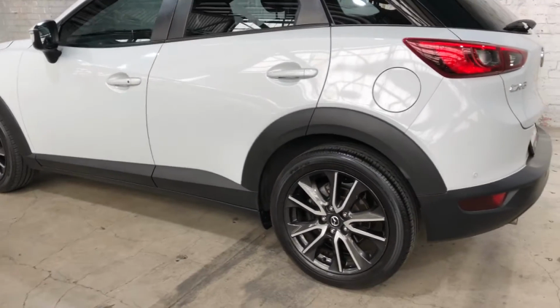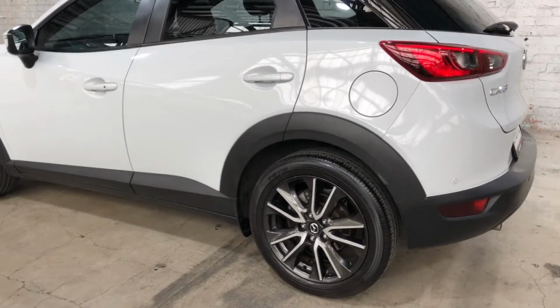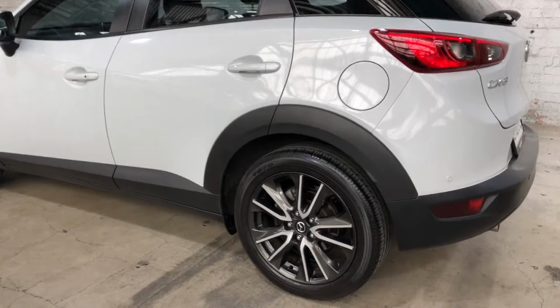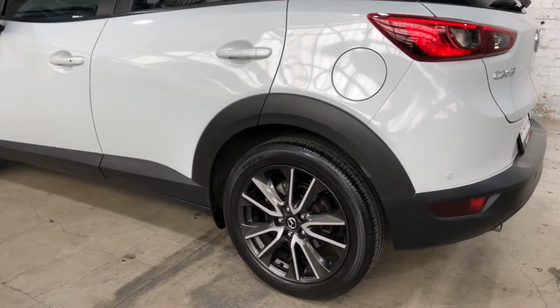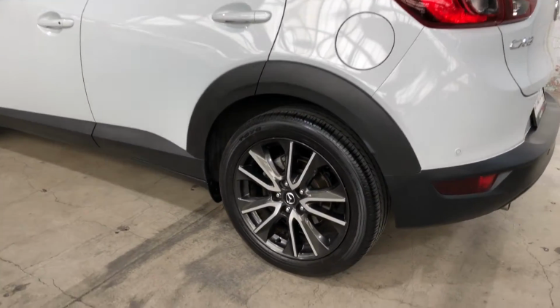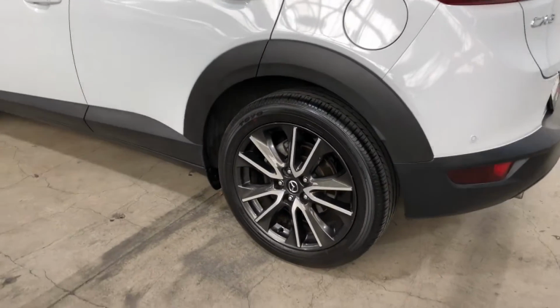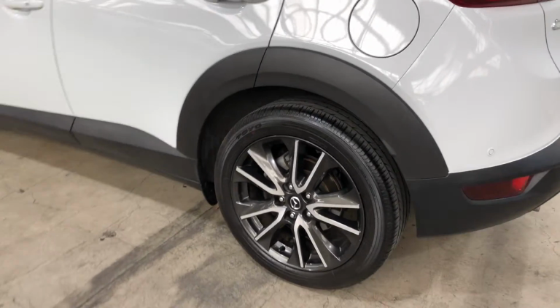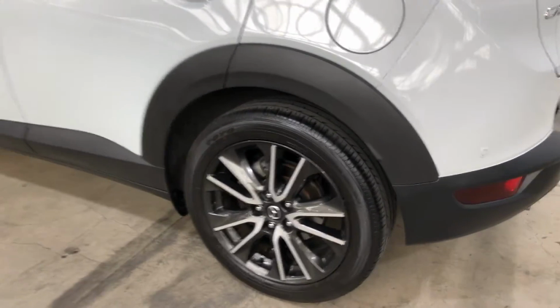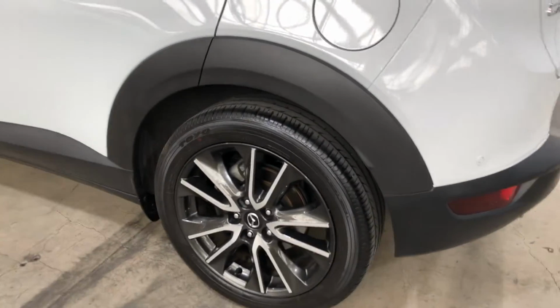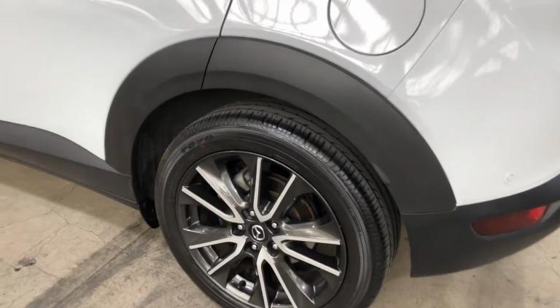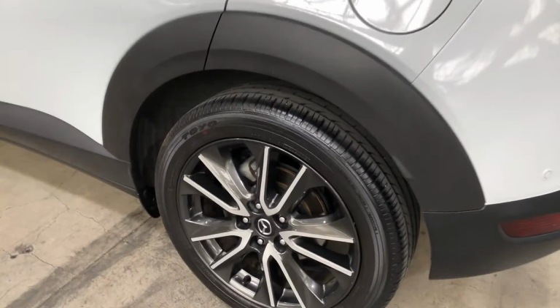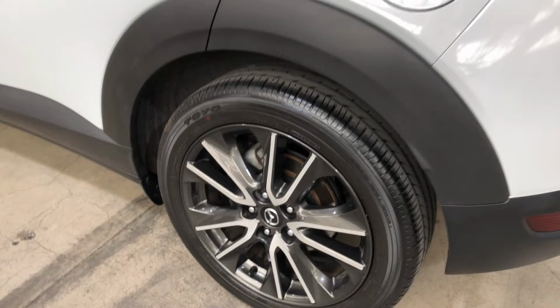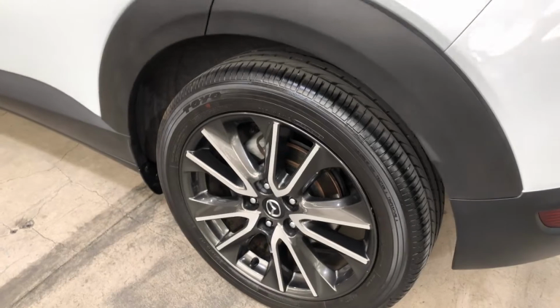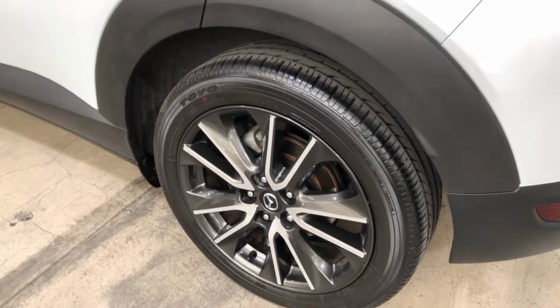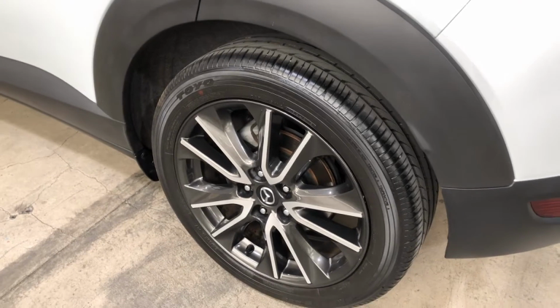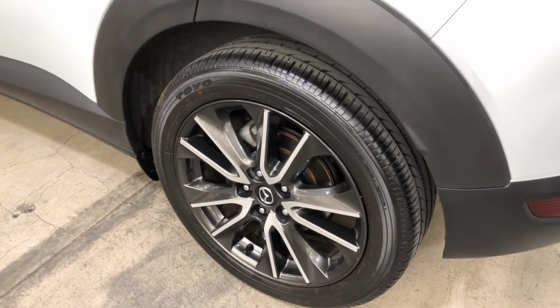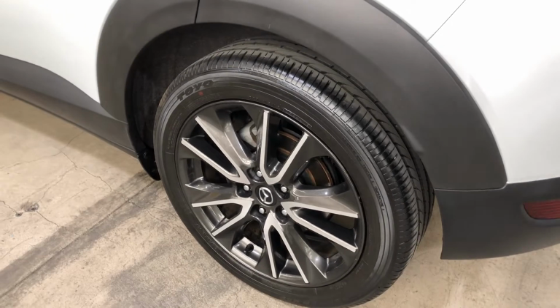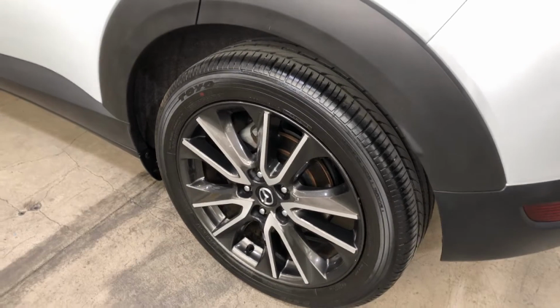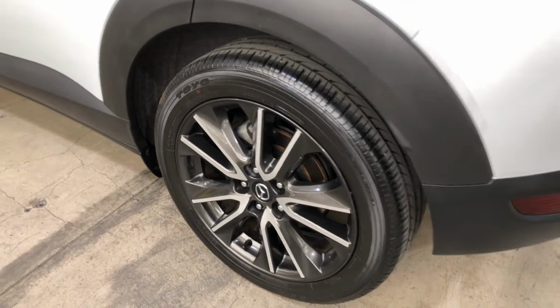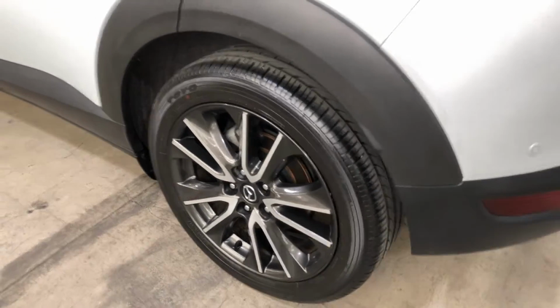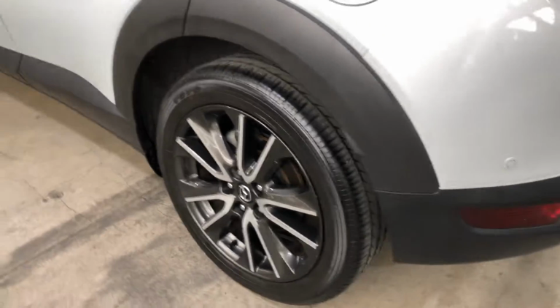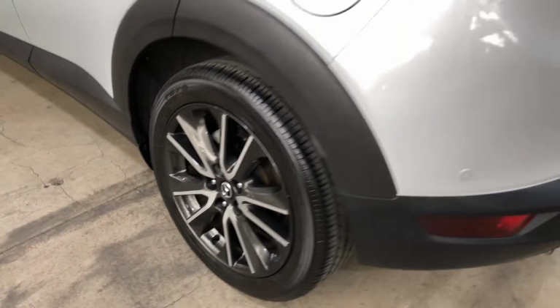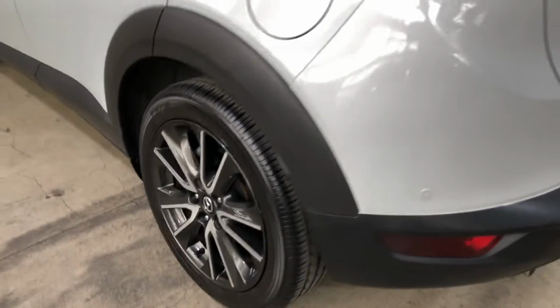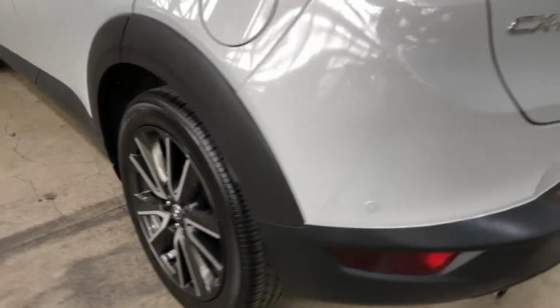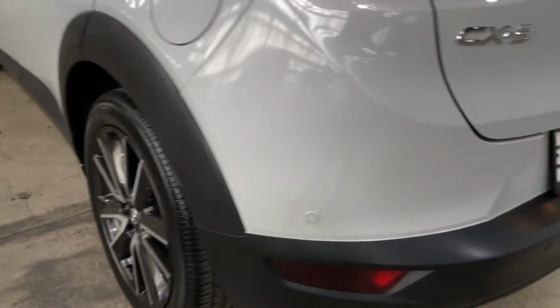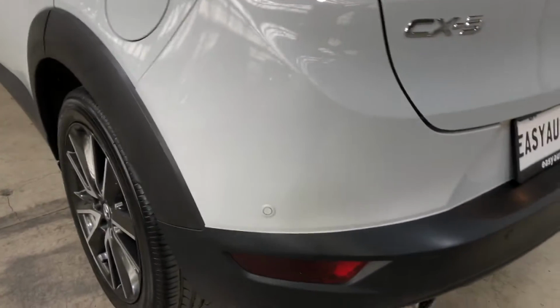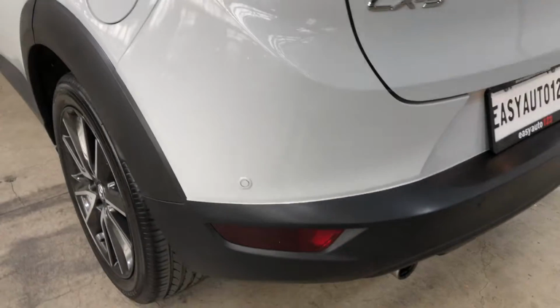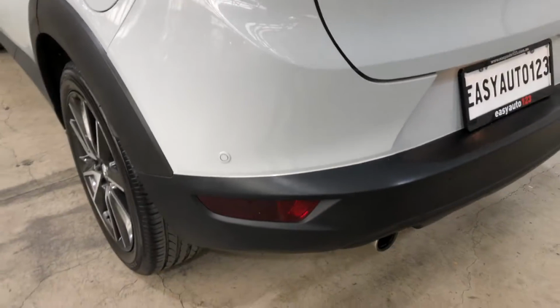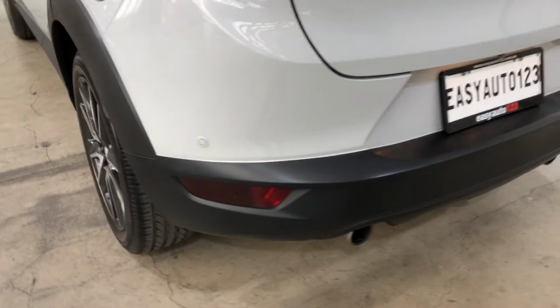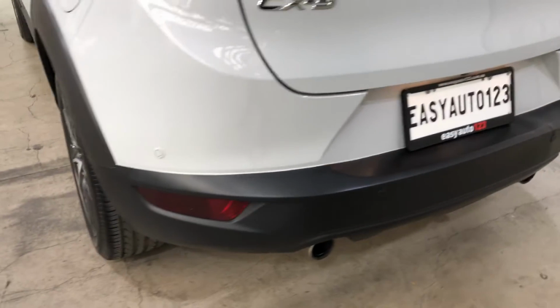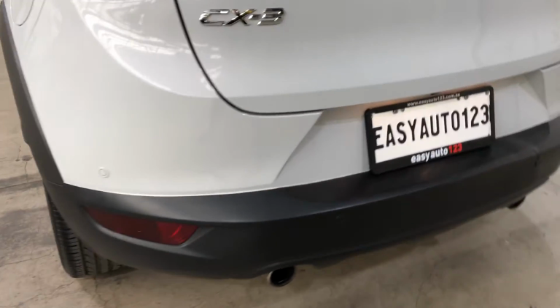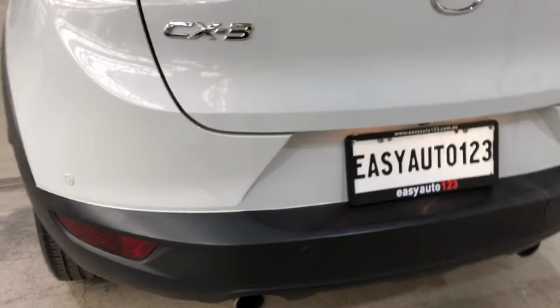It comes with 18-inch rims with plenty of tread on all four tyres. This car has also been fitted with rear parking sensors.